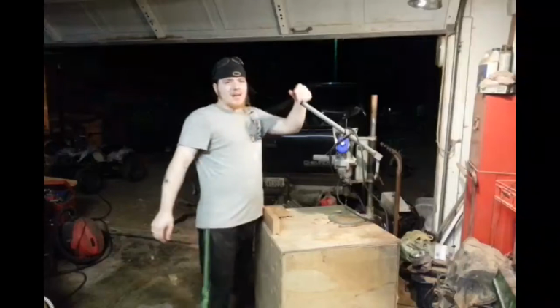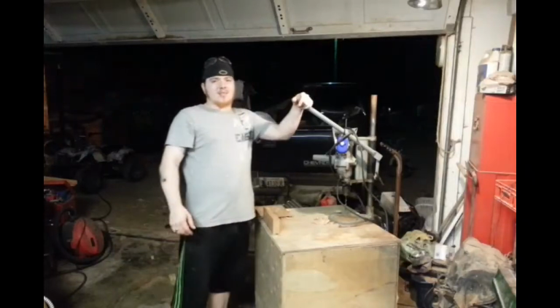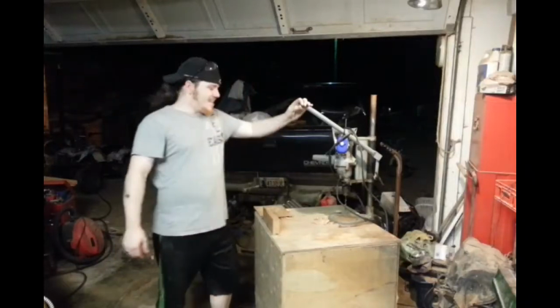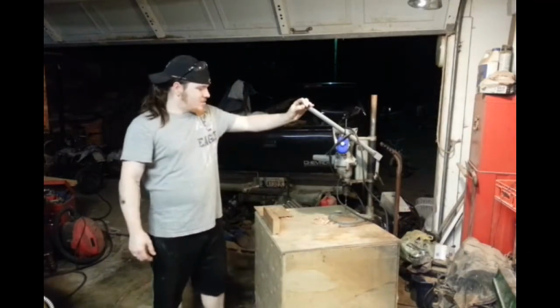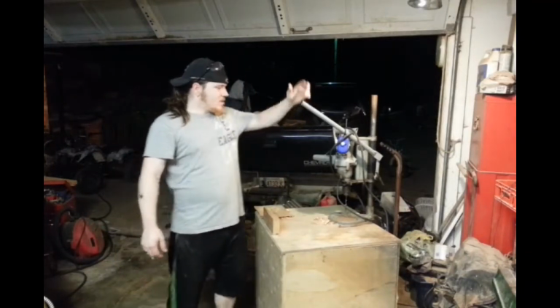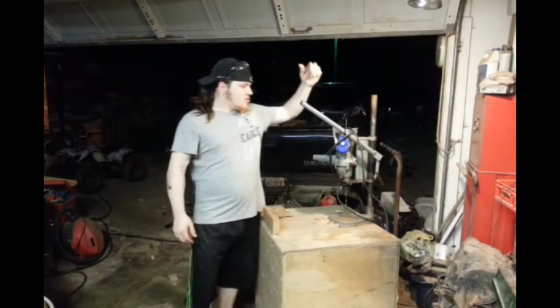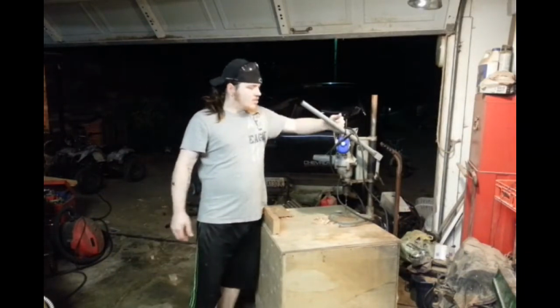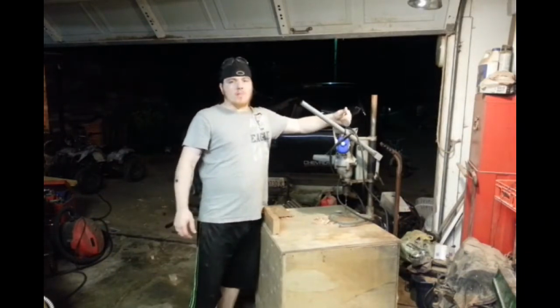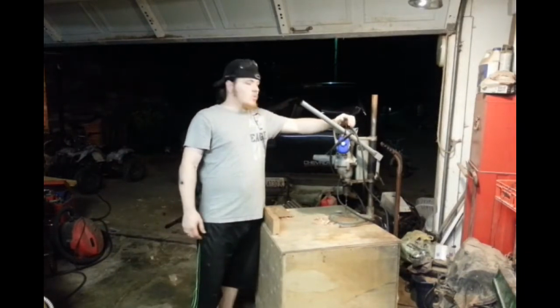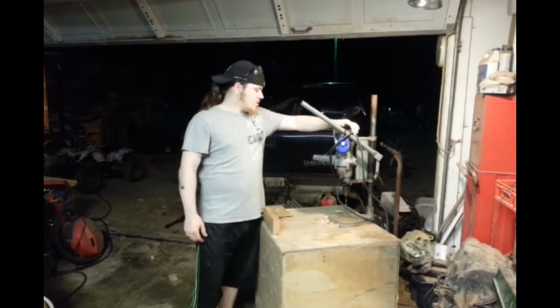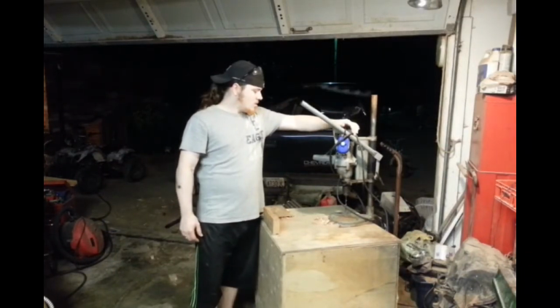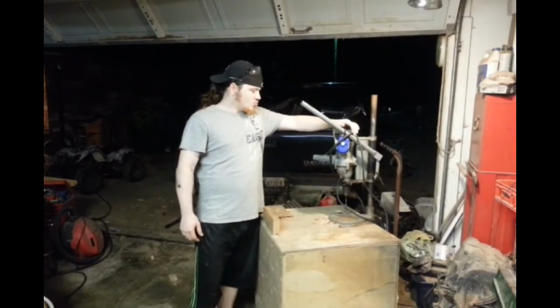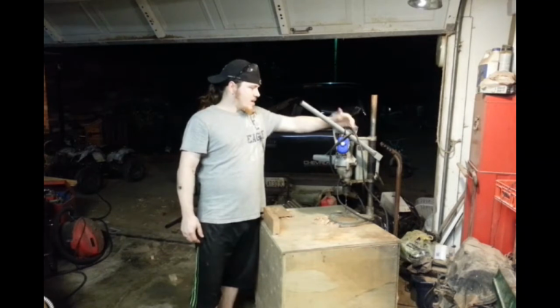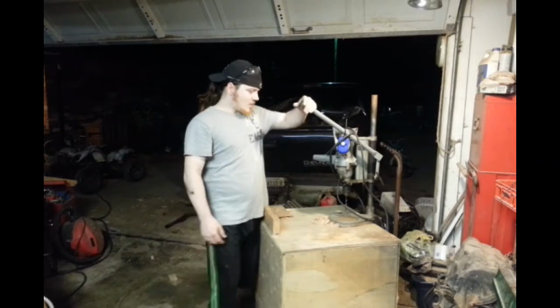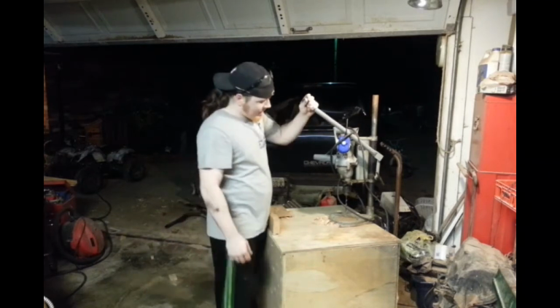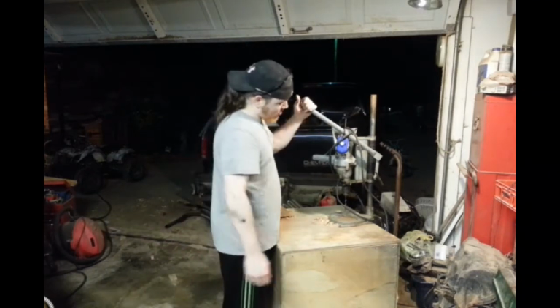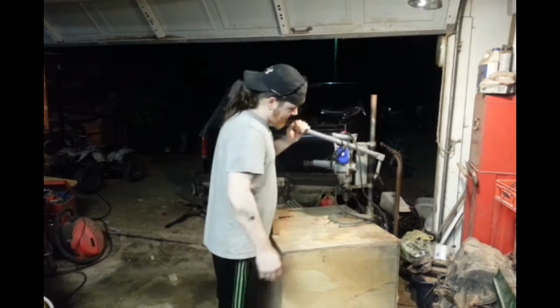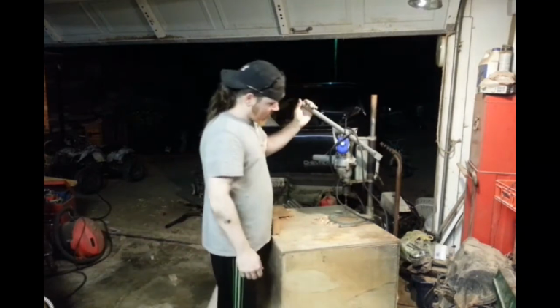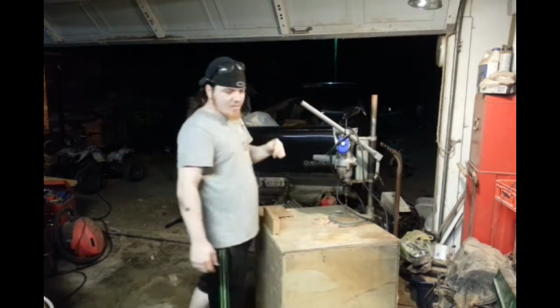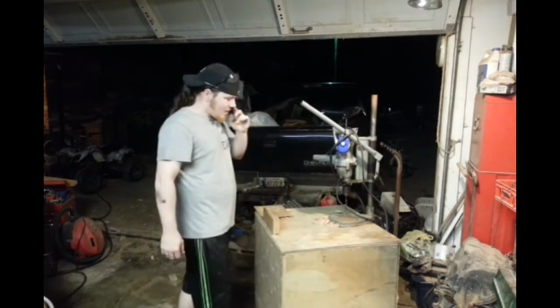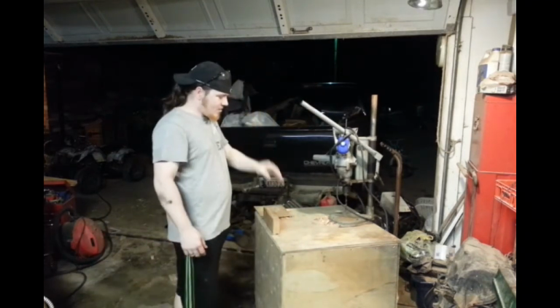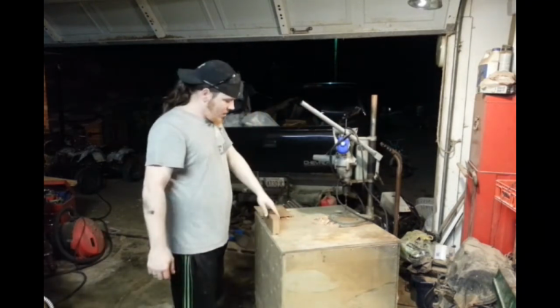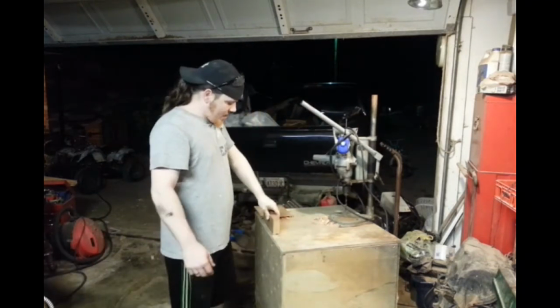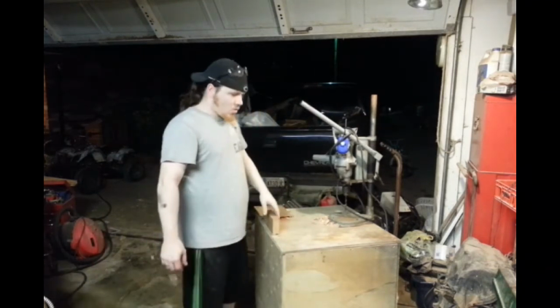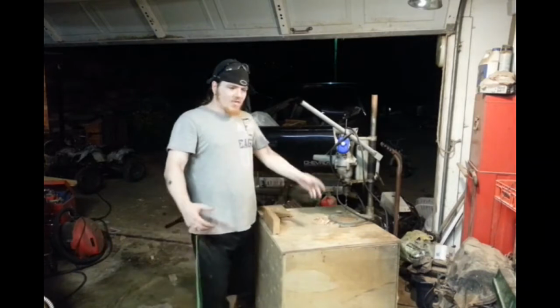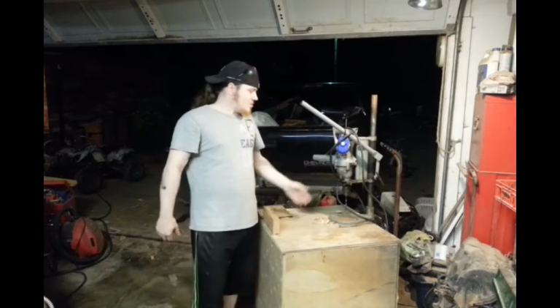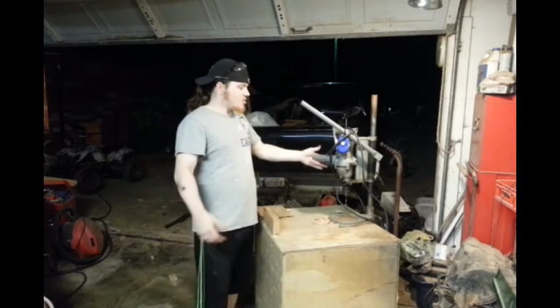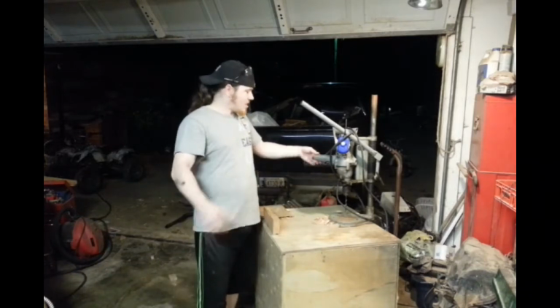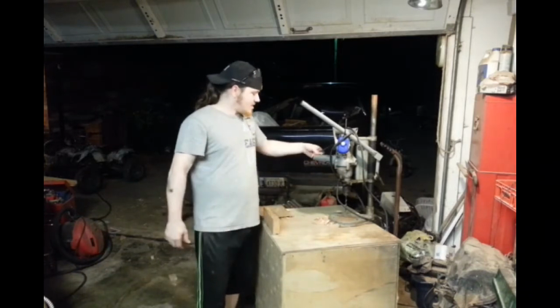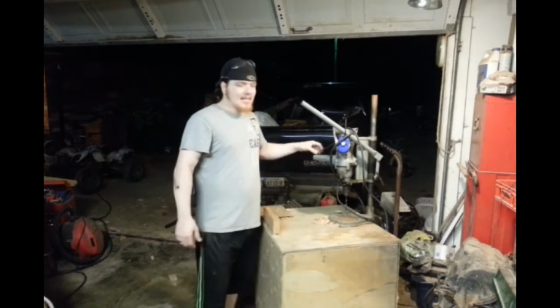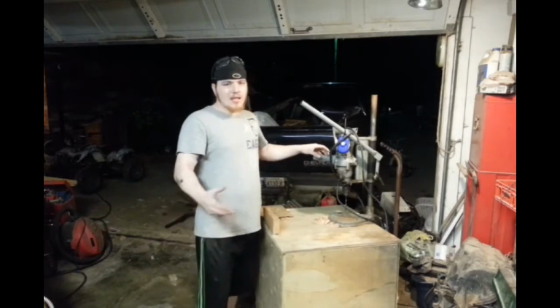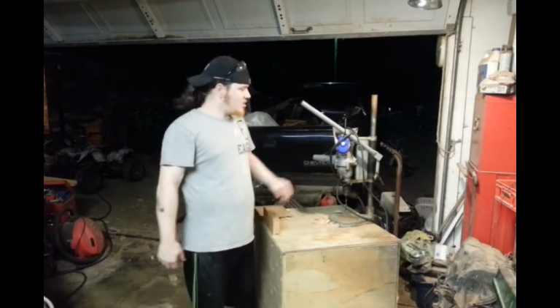Alright guys, on today's episode we are going to restore my old drill press. It's an old style drill press. It works perfect for me. I don't have anything that requires a fancy one — it's a drill press, it does exactly what the other ones do.